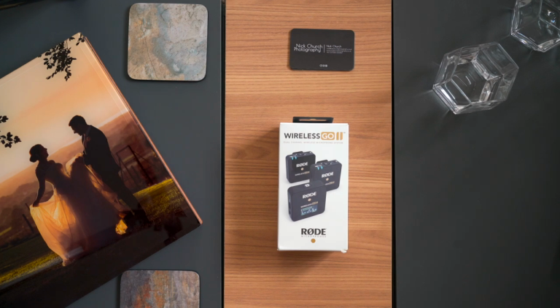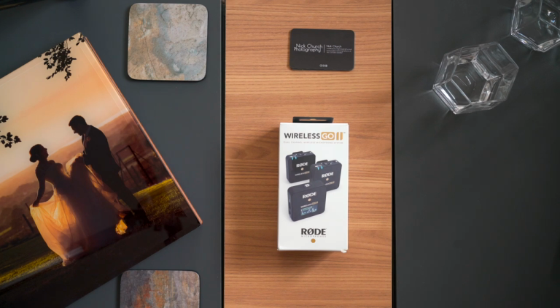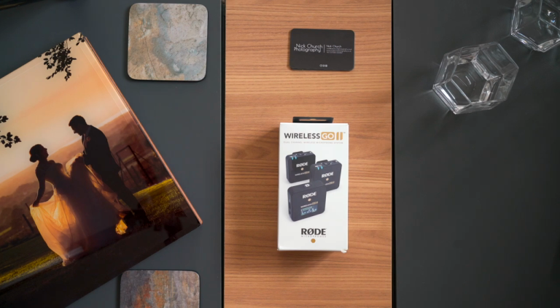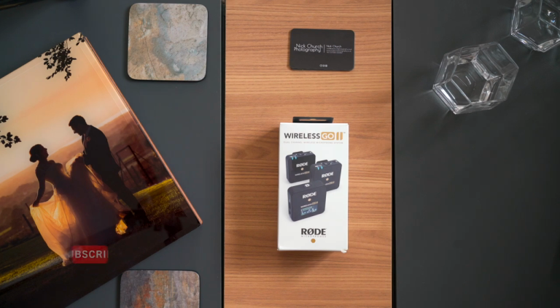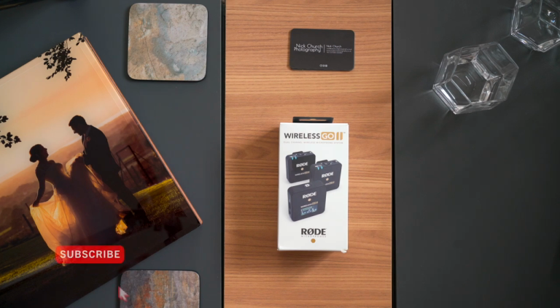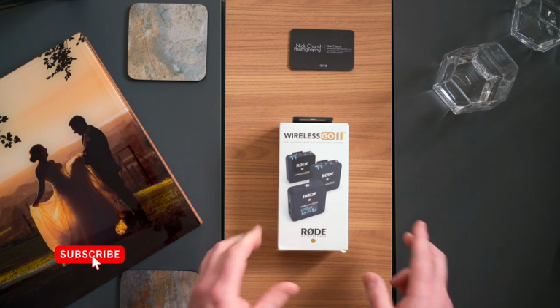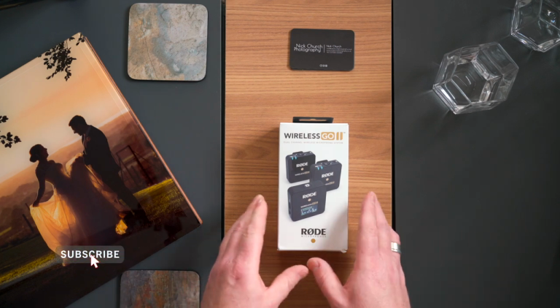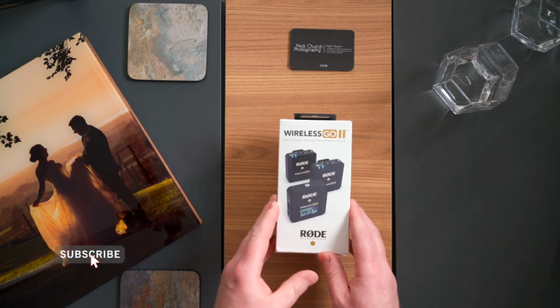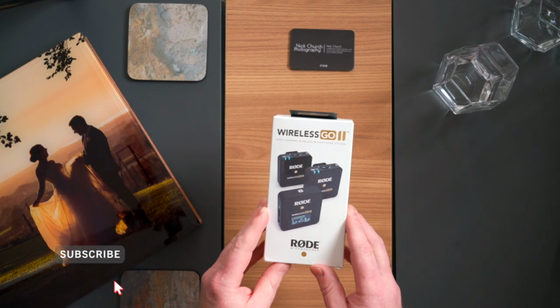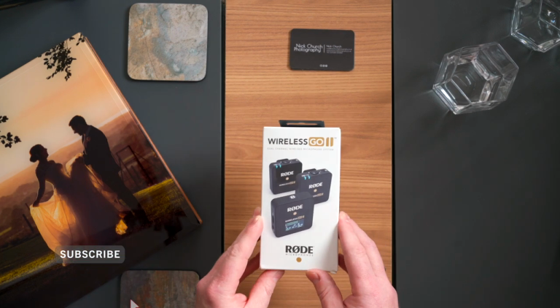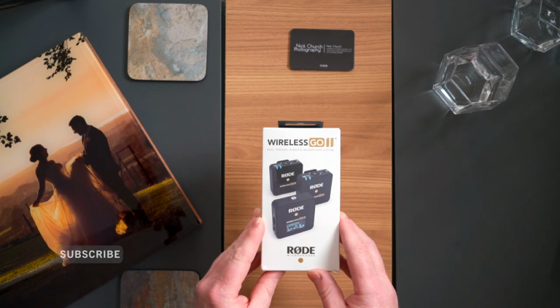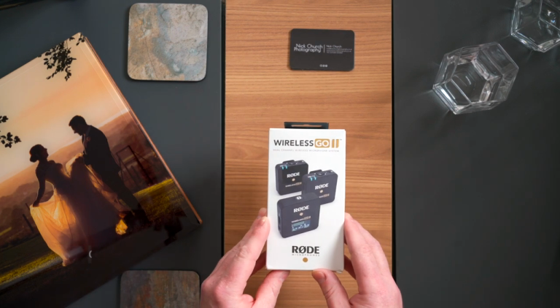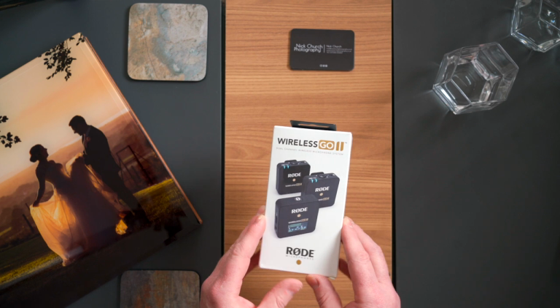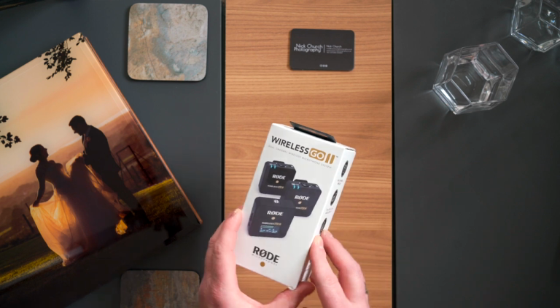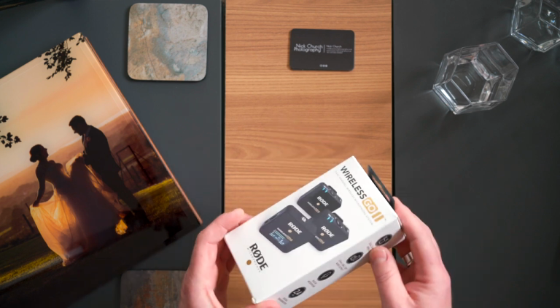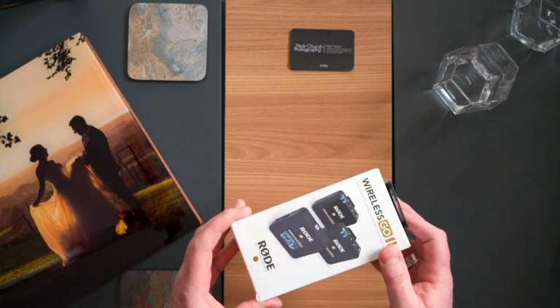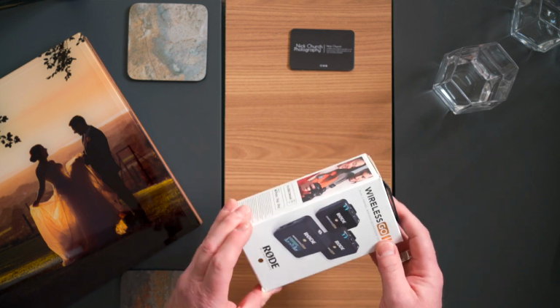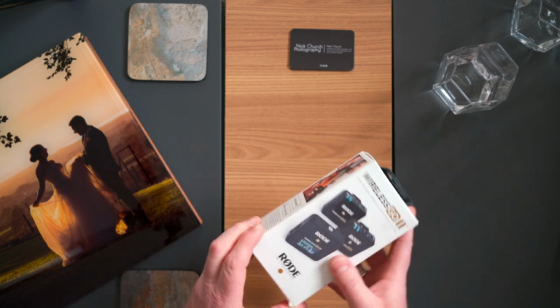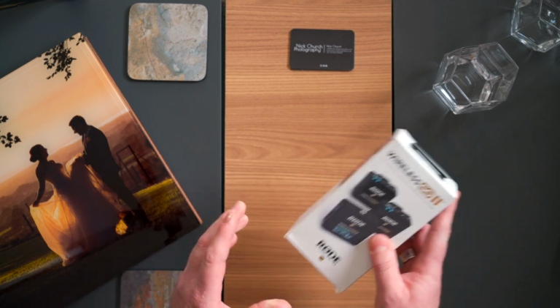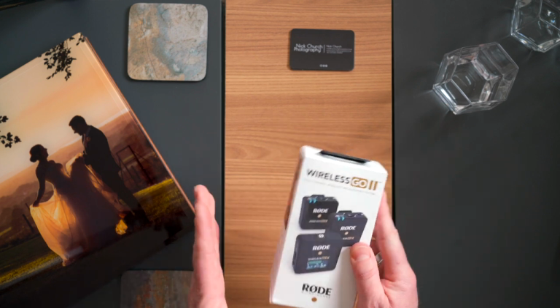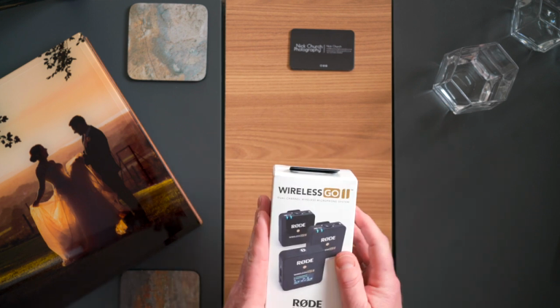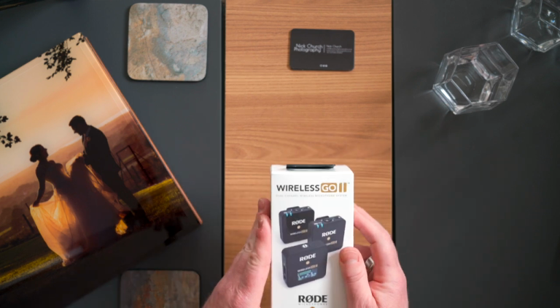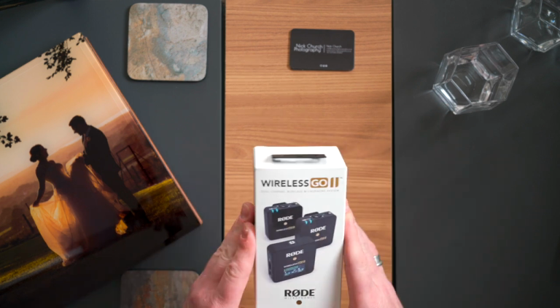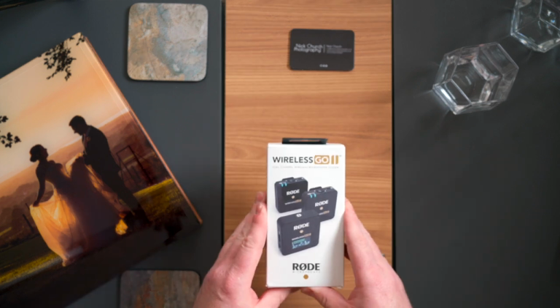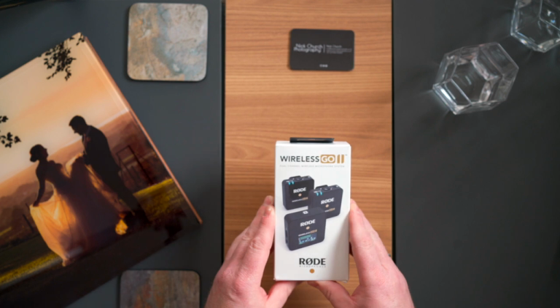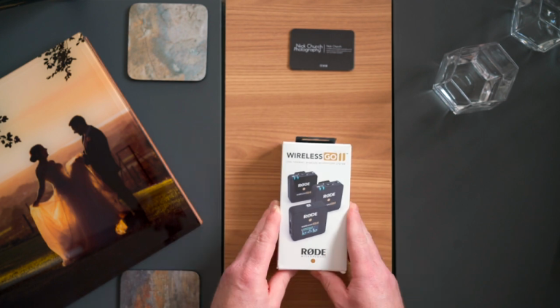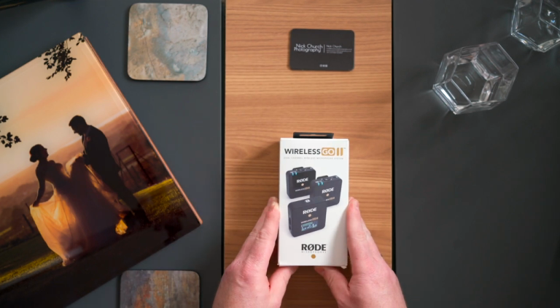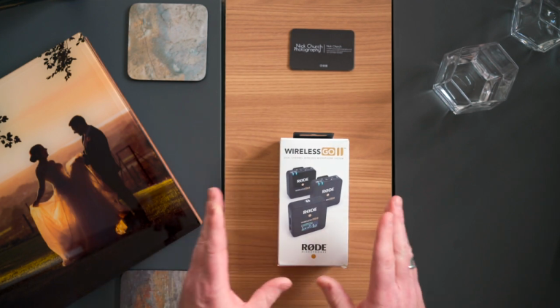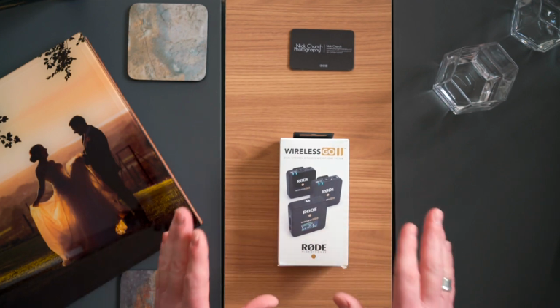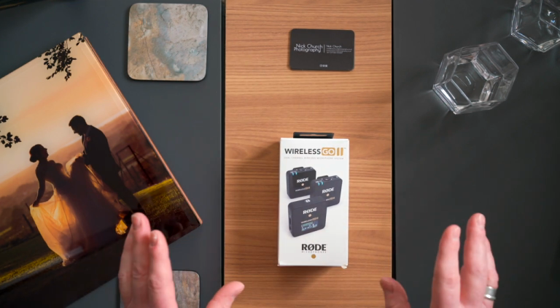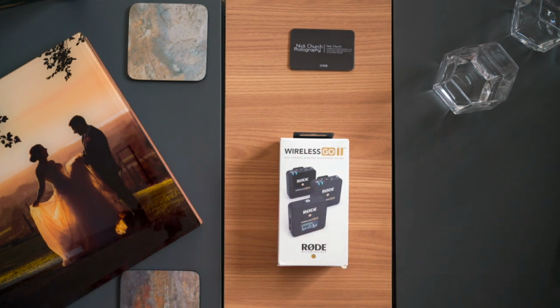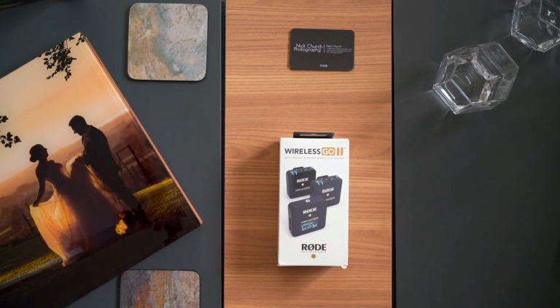Hi, my name is Nick from Knit Church Photography and I've just received this, which is the Rode Wireless Go dual wireless microphone system. I'm really excited about getting hold of that and I can't wait to get it out and put it through its paces, but before I do that I thought it'd be a good opportunity to talk a bit about audio.